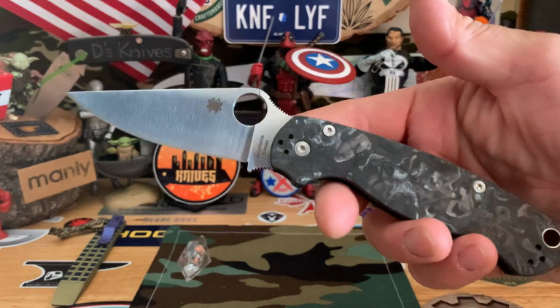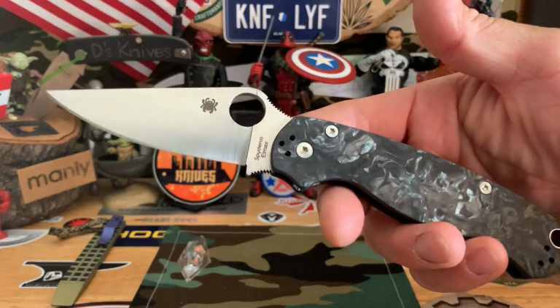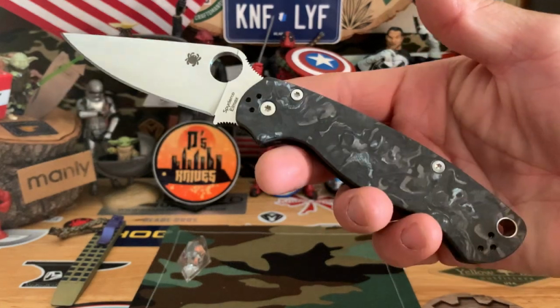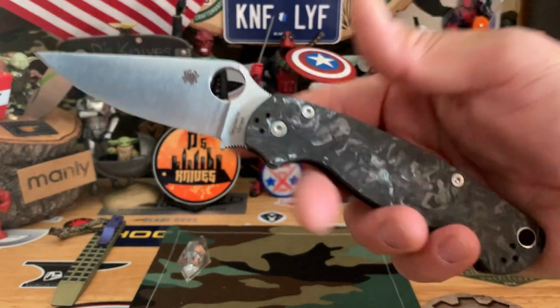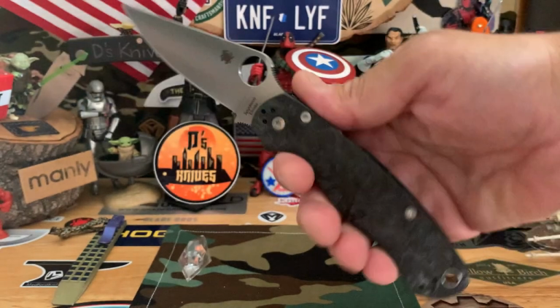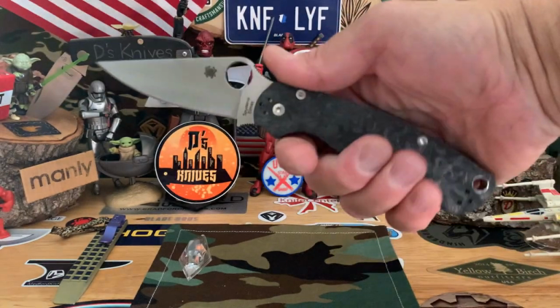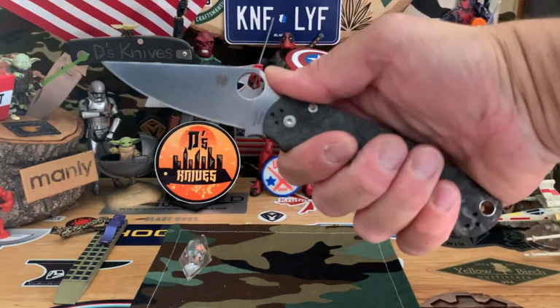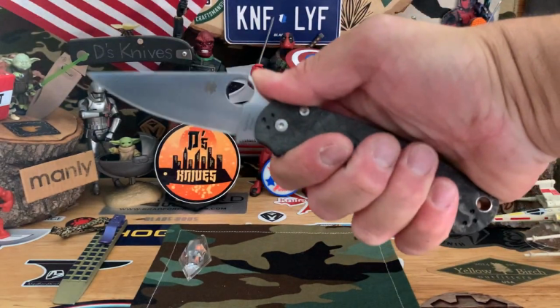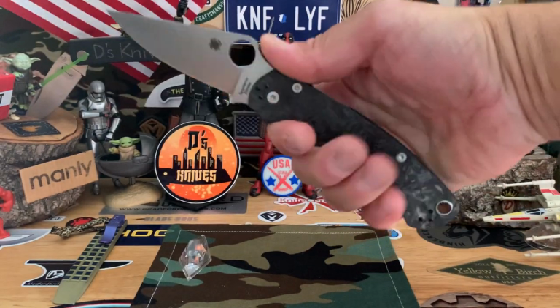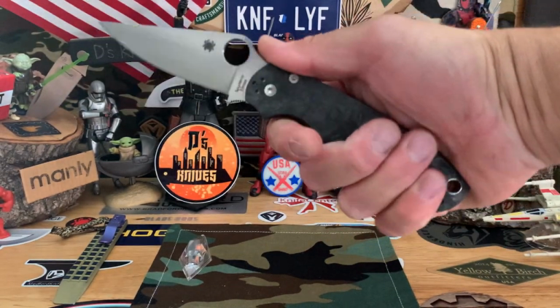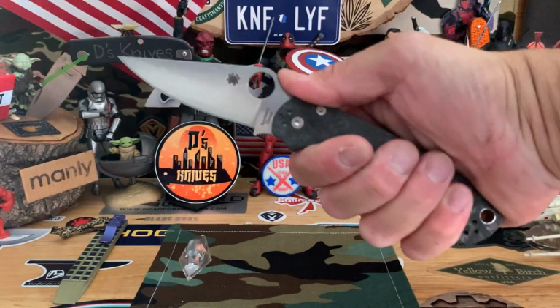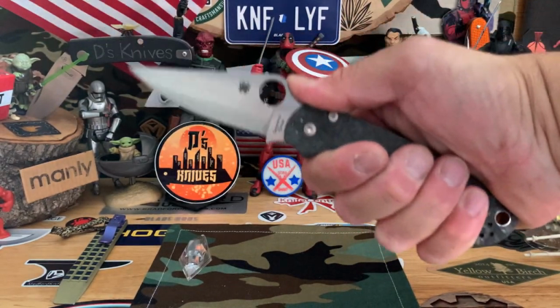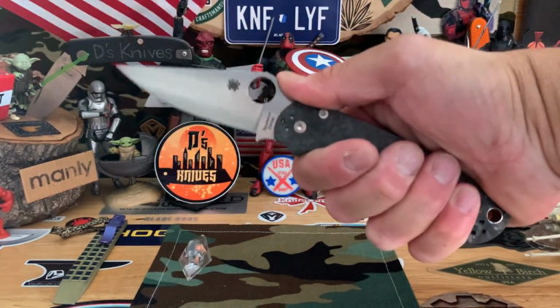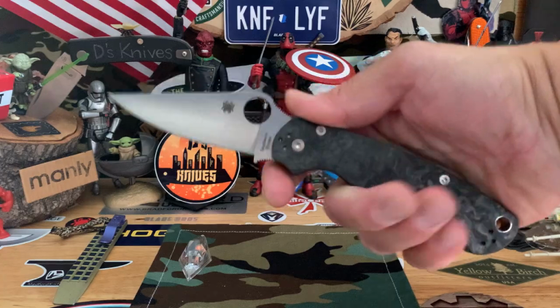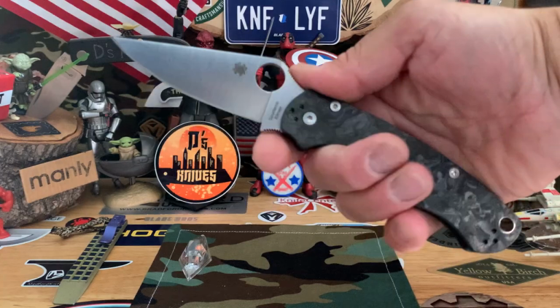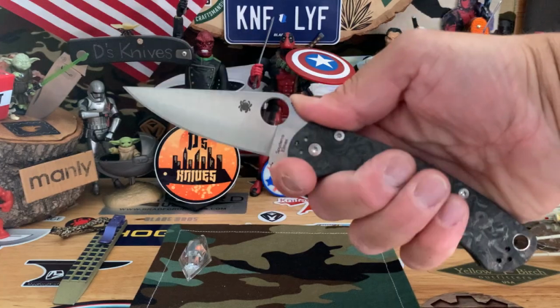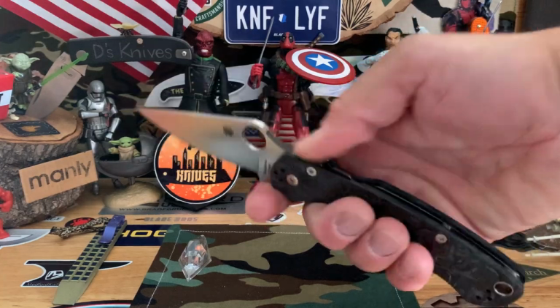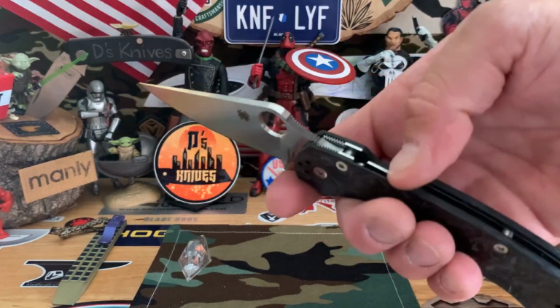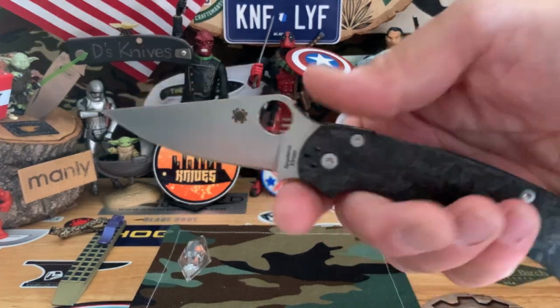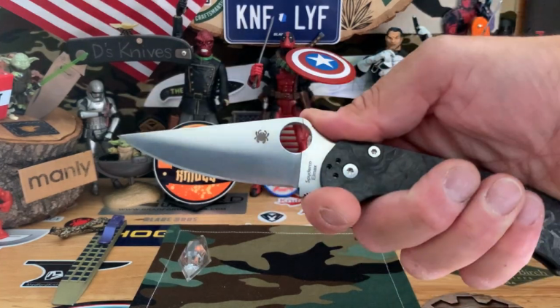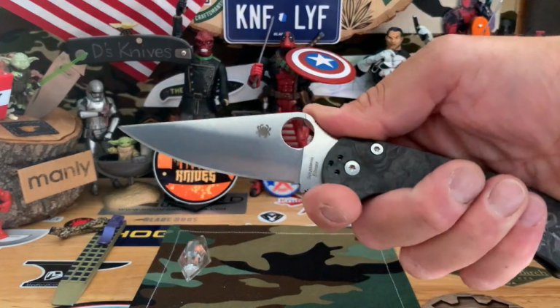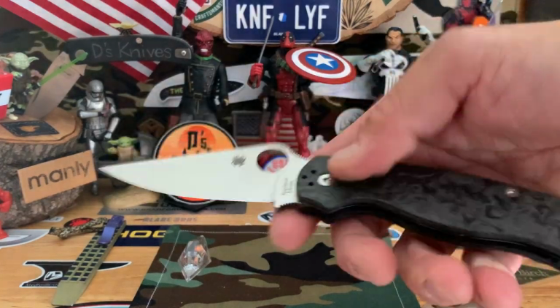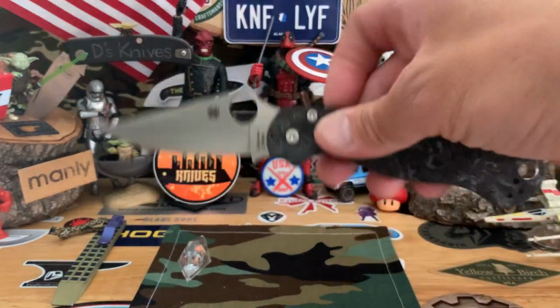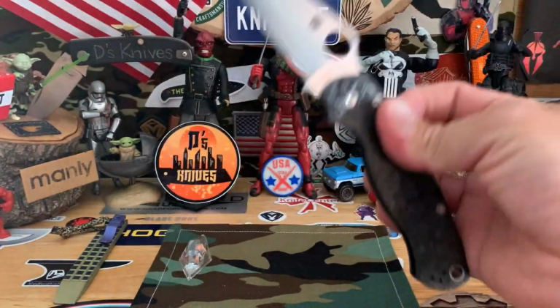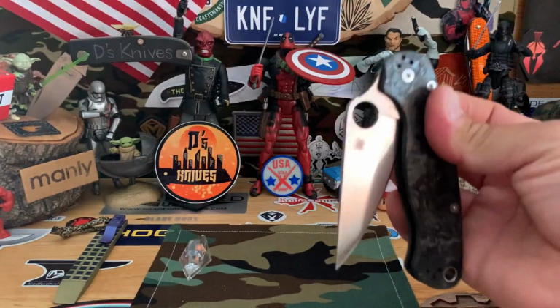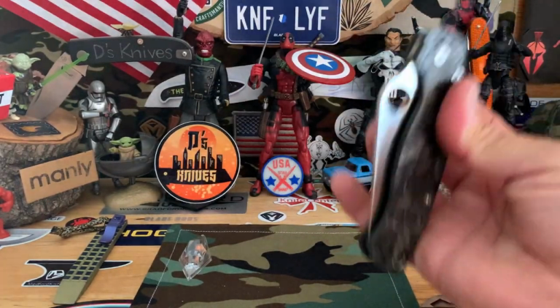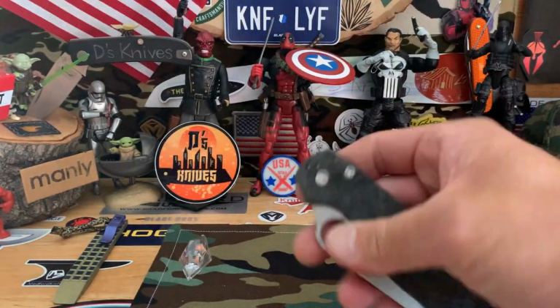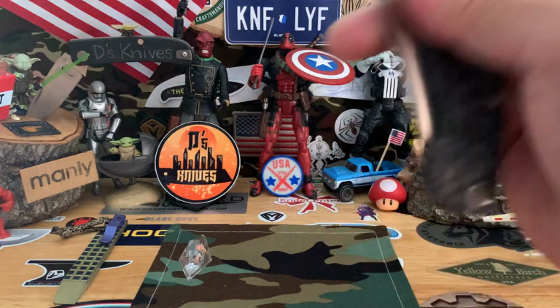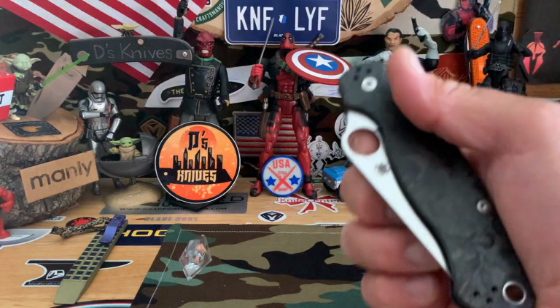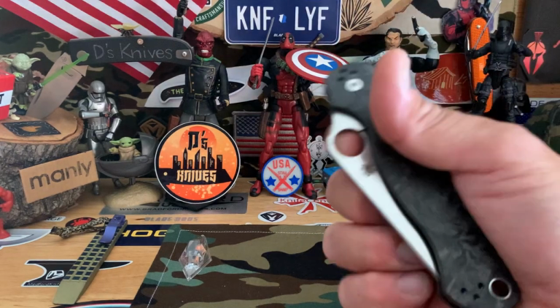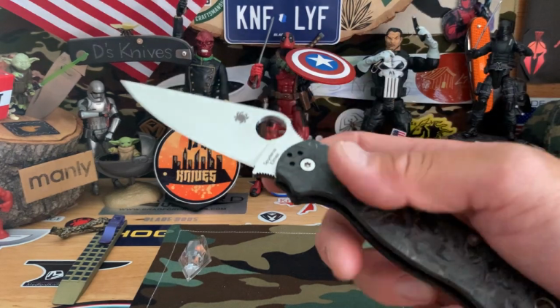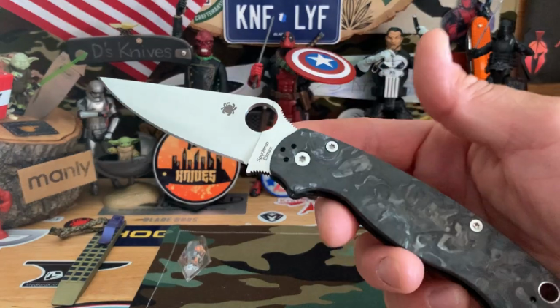I don't even really like the PM2 too much, but again, nice four-finger grip. You can choke up, jimping on the back. And of course the spidey flicking is the best.